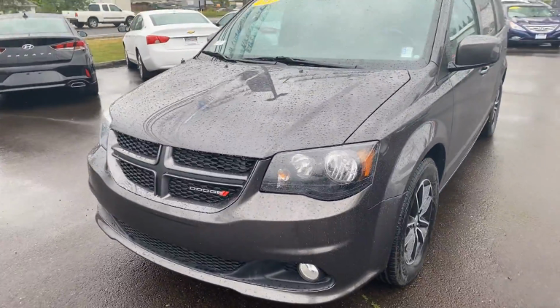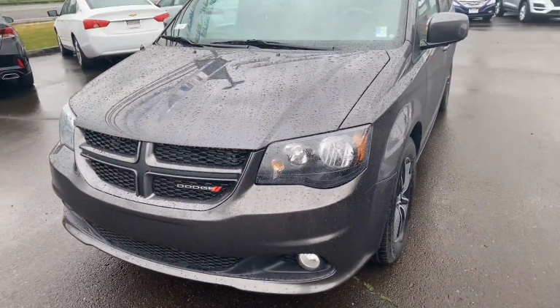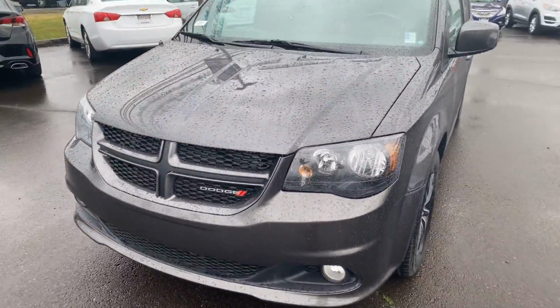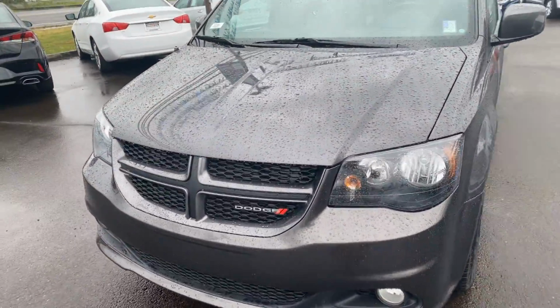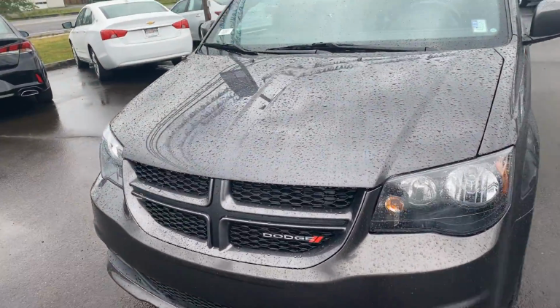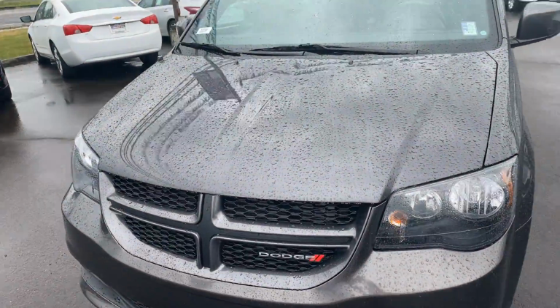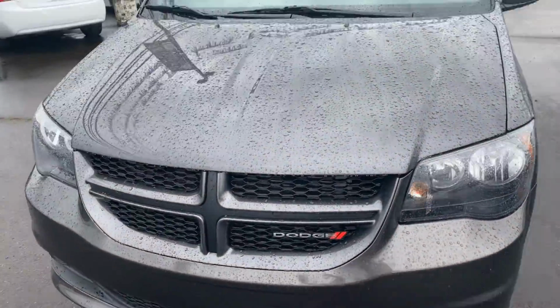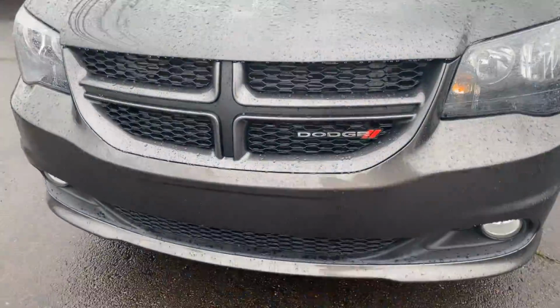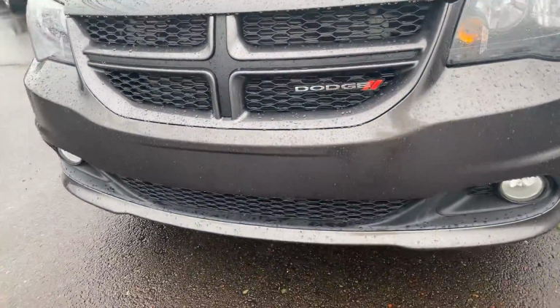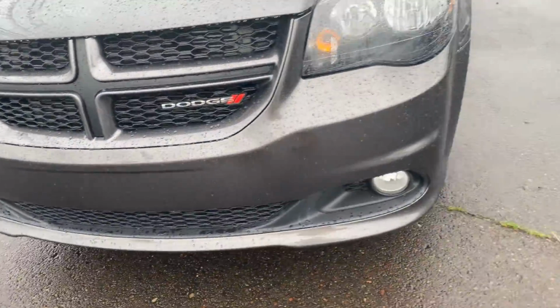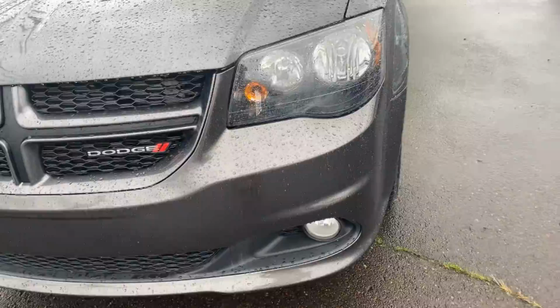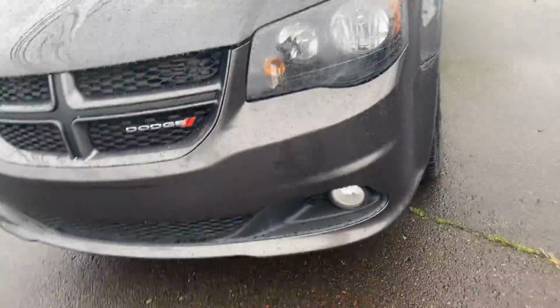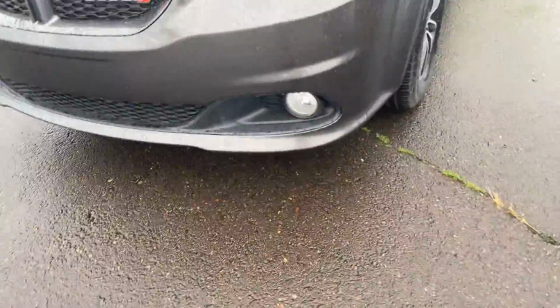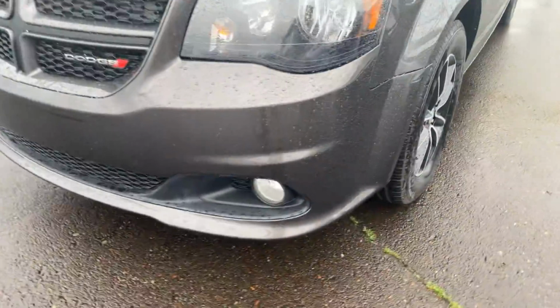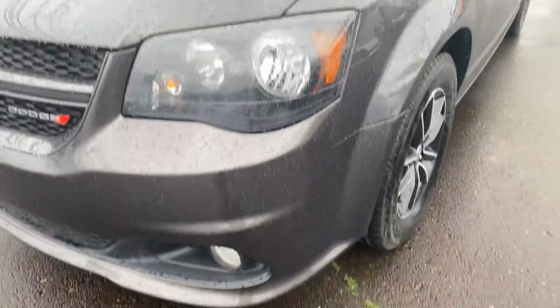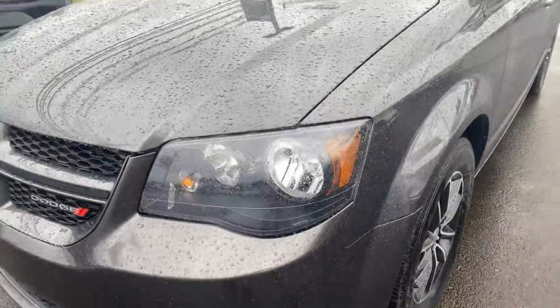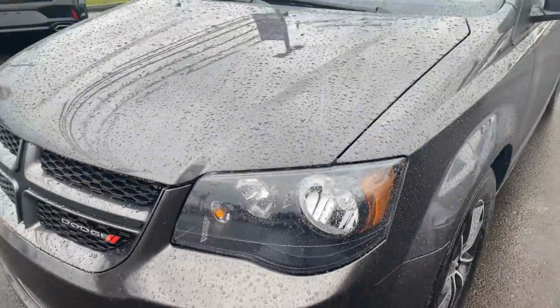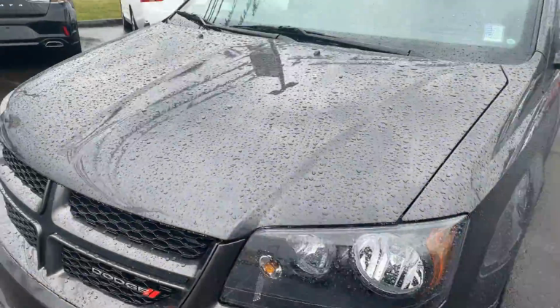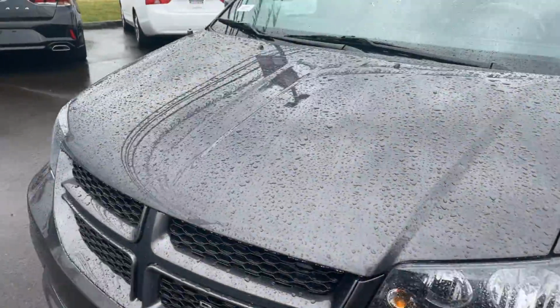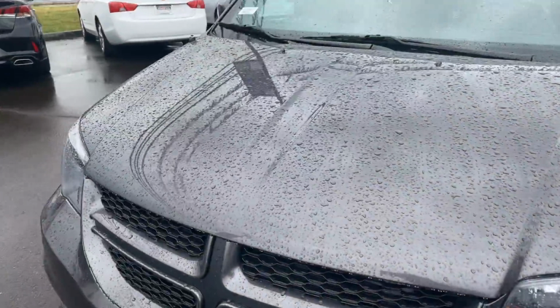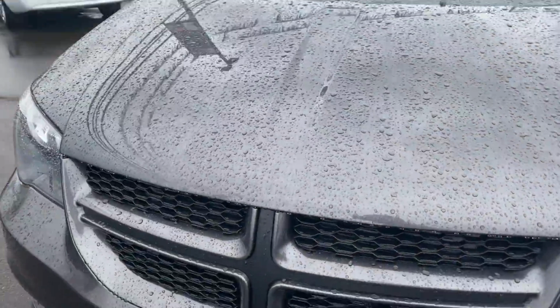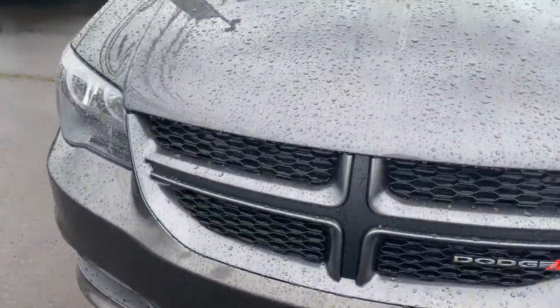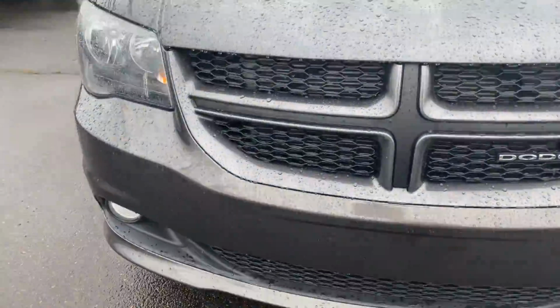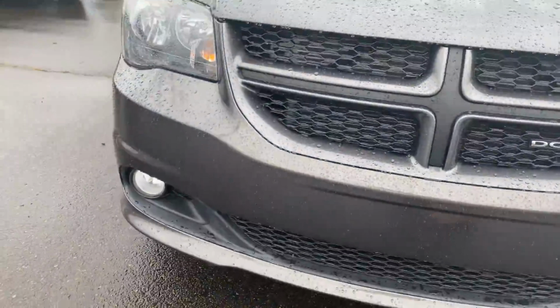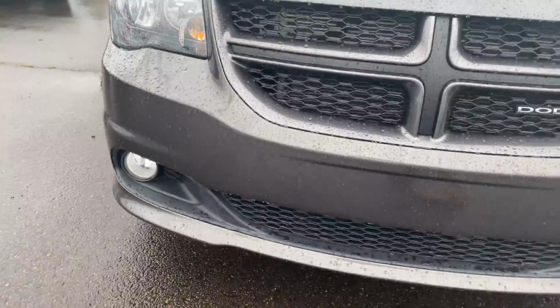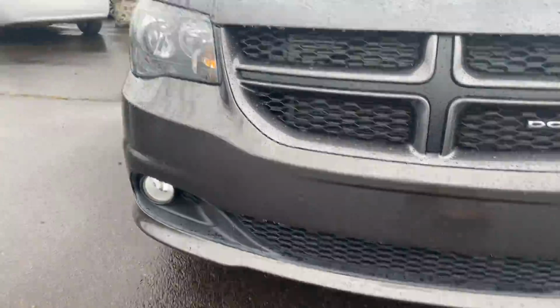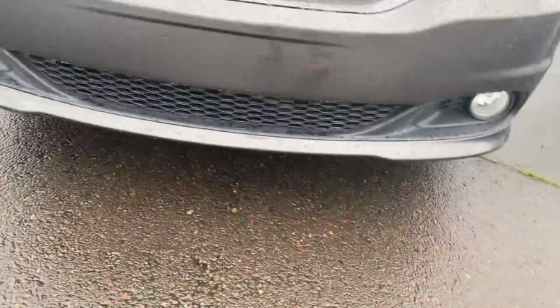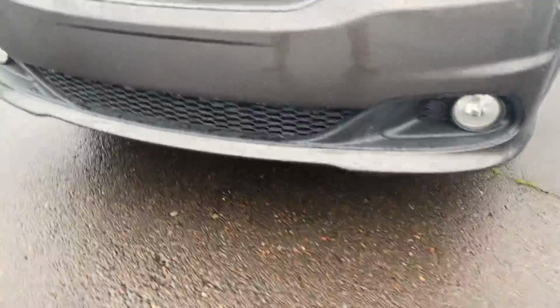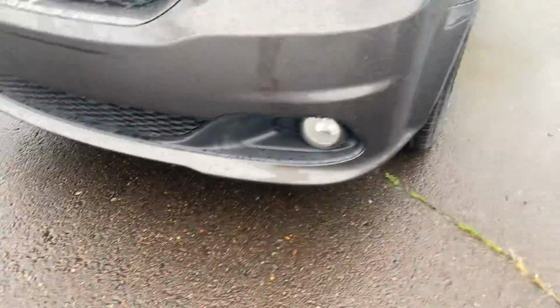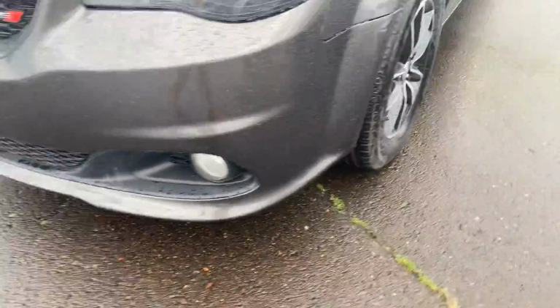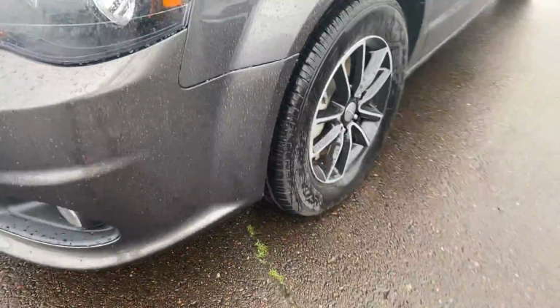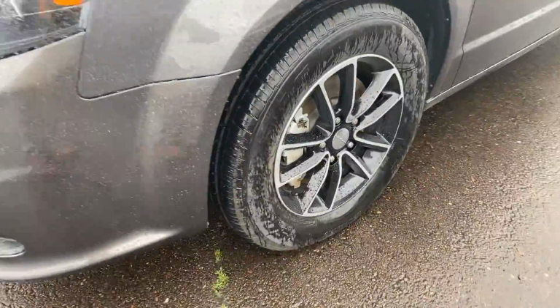Let's start by showing you the front of this vehicle. It's in beautiful condition — I'm sure you're gonna love it in person. Quickly move around to the side.